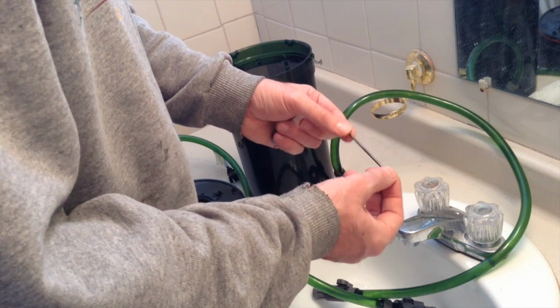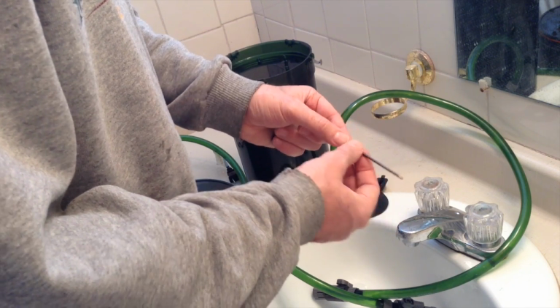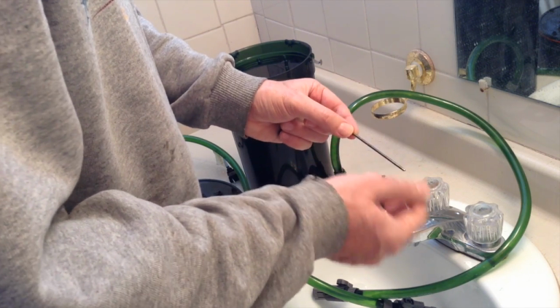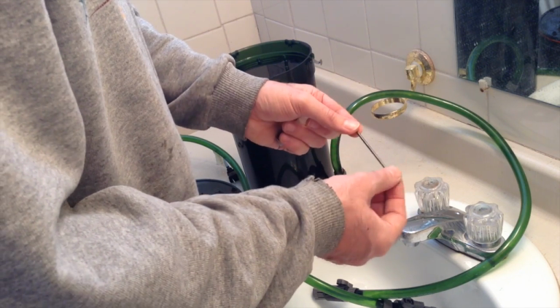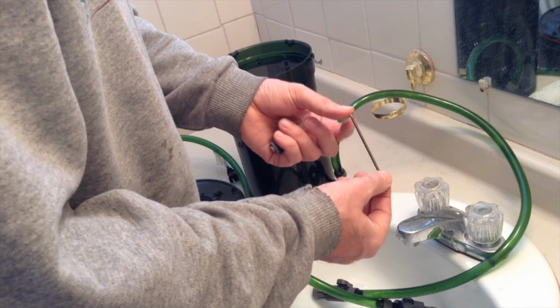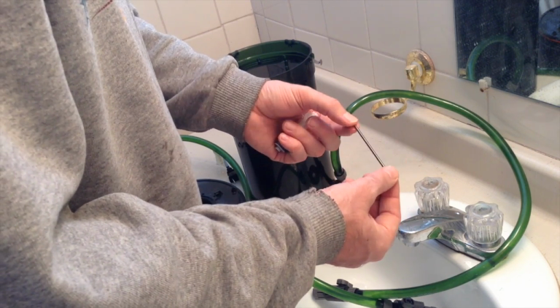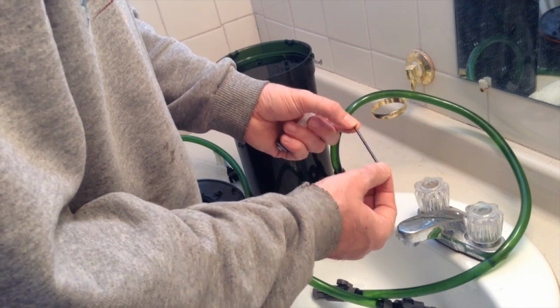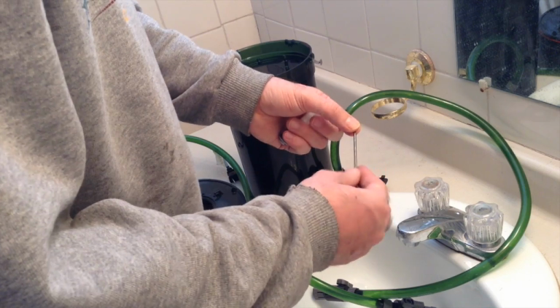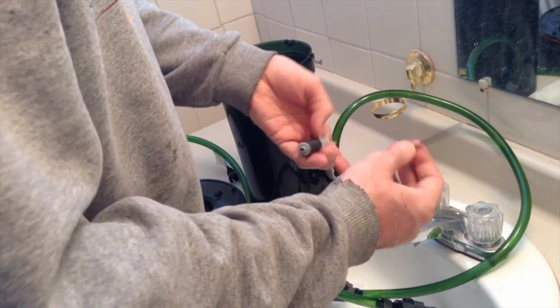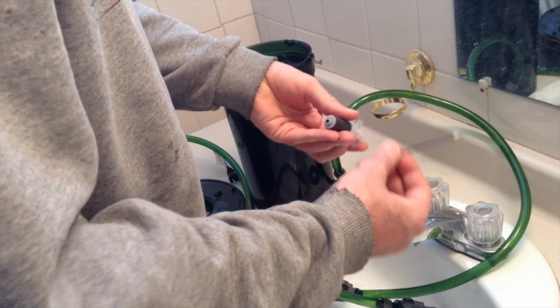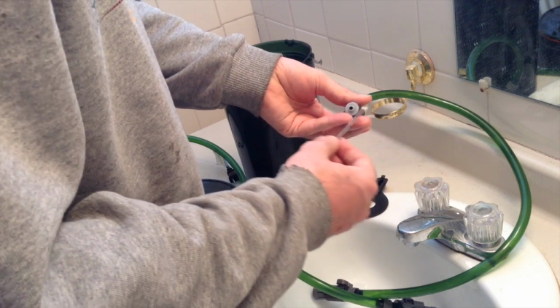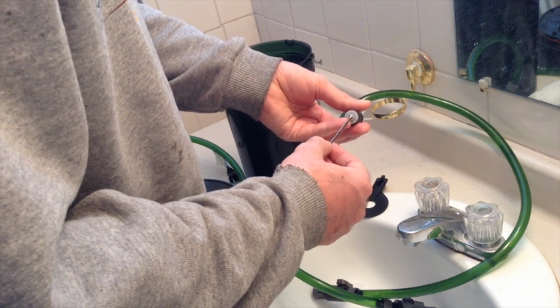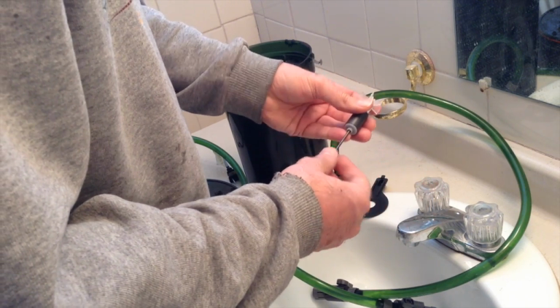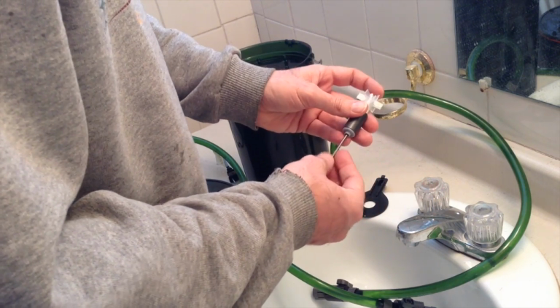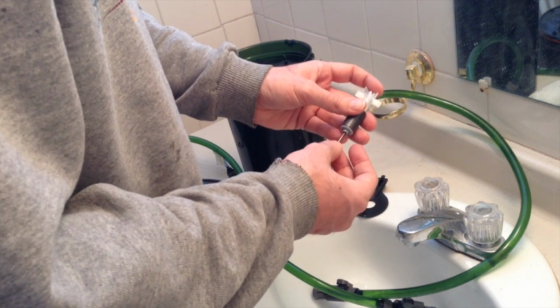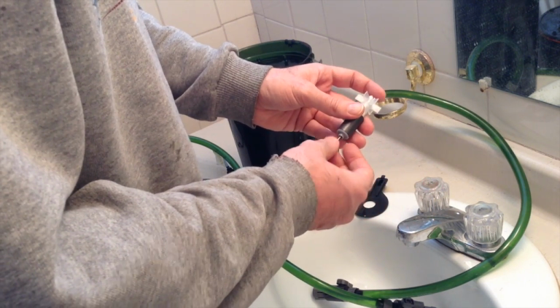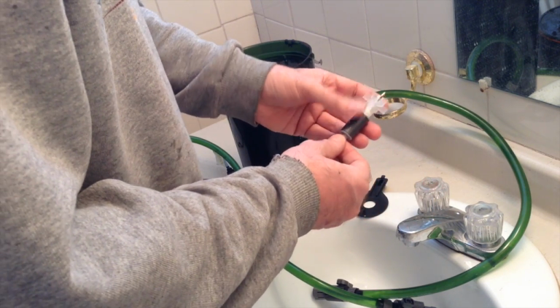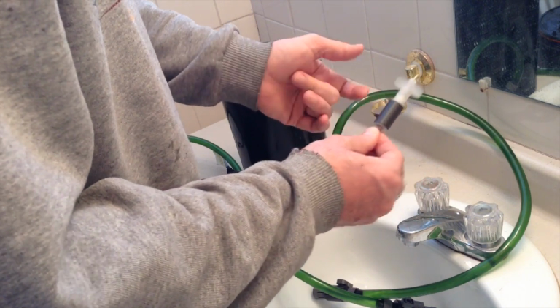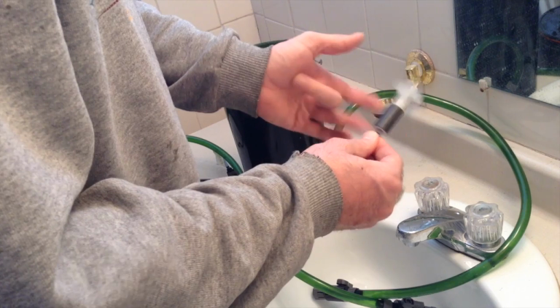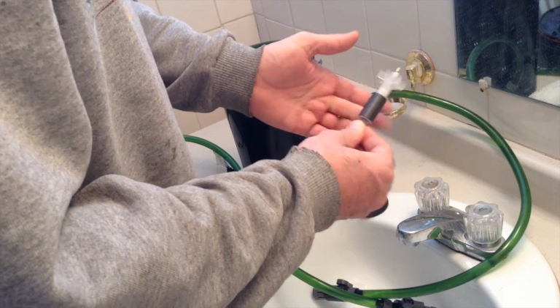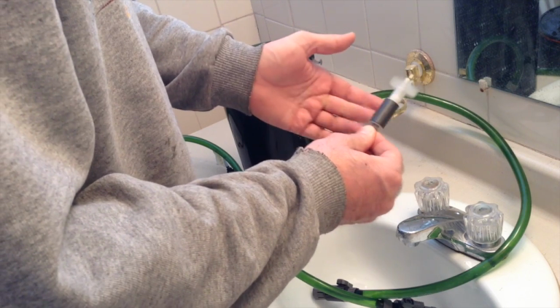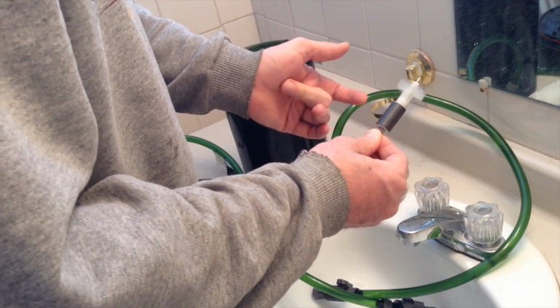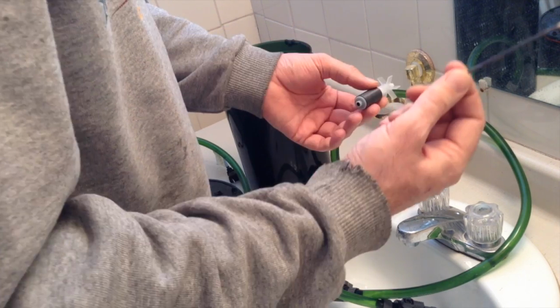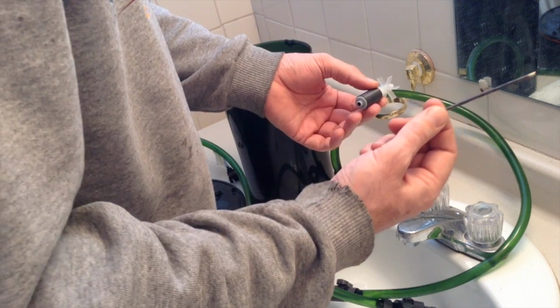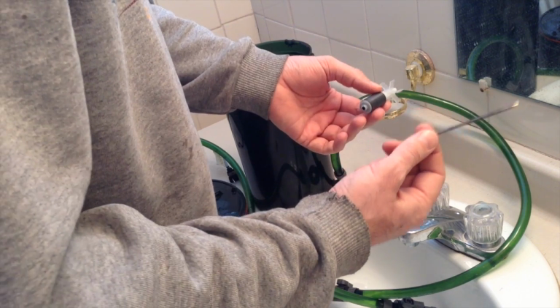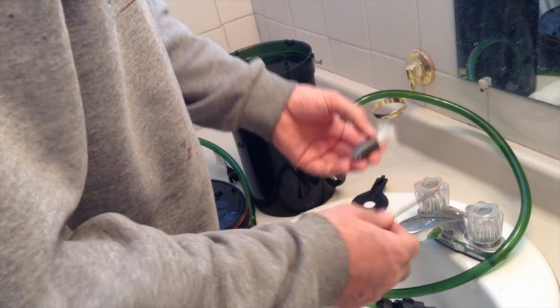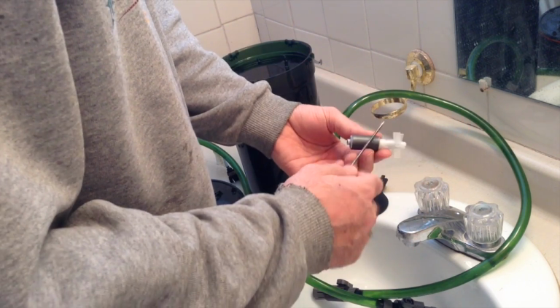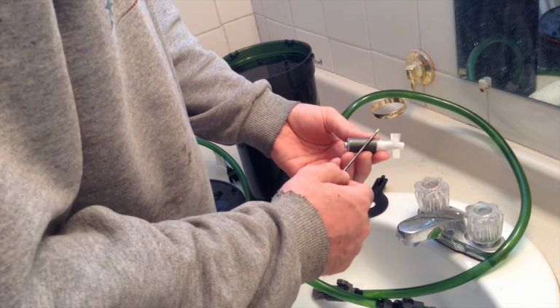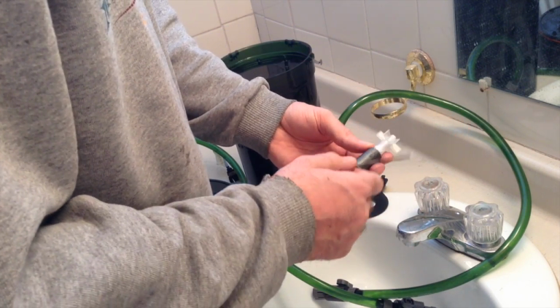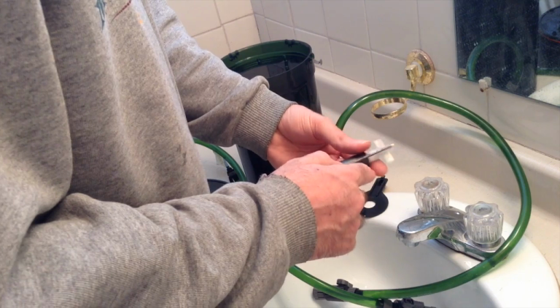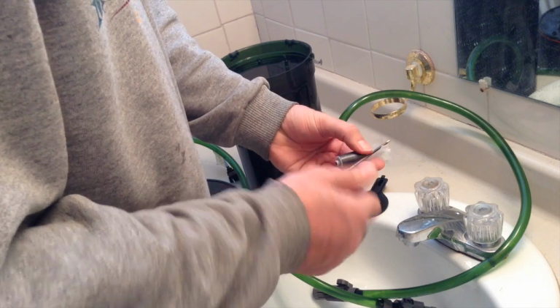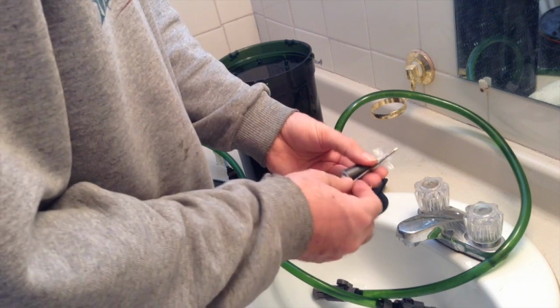Ever so gently — it took a while, about 20 minutes — I got it down to the right diameter so that it fit very nicely and spins quite well. An added bonus to the brass: it's not magnetic.